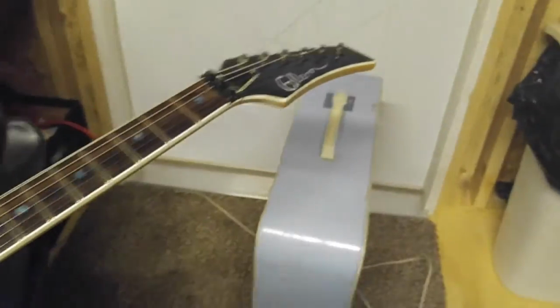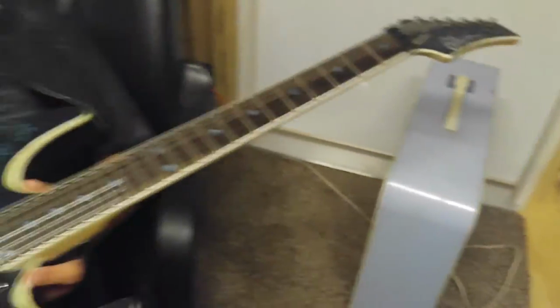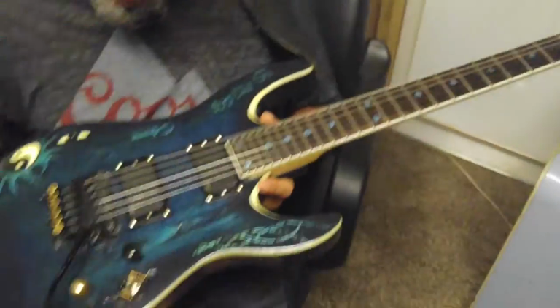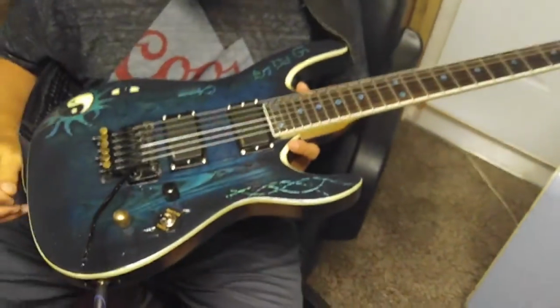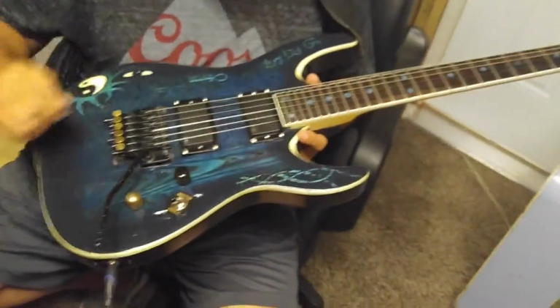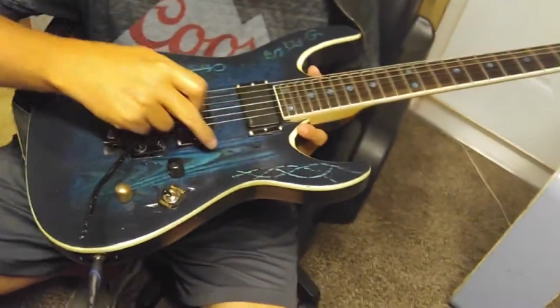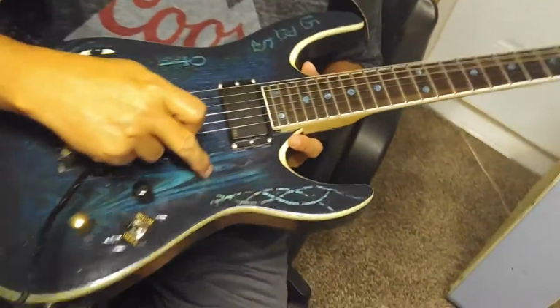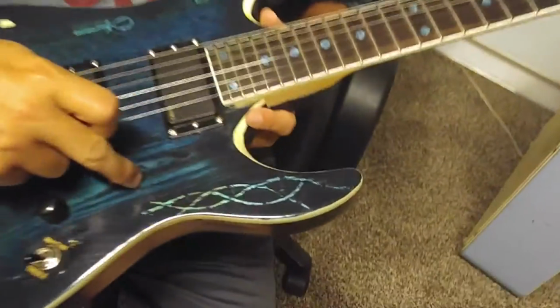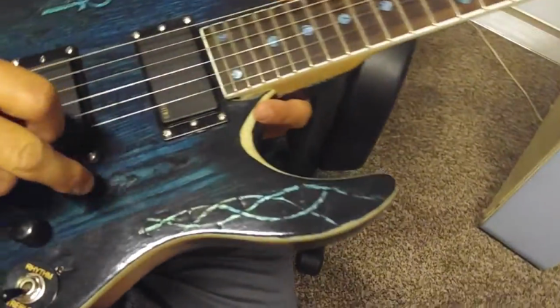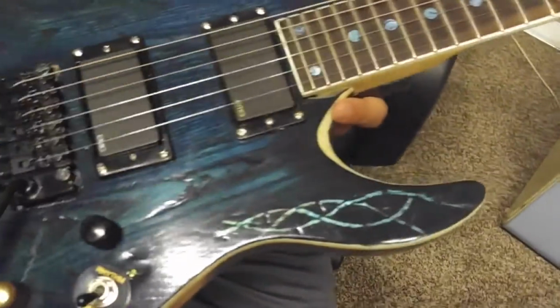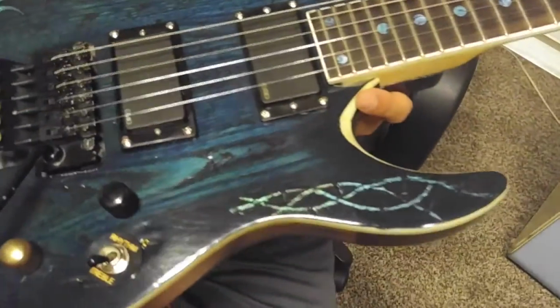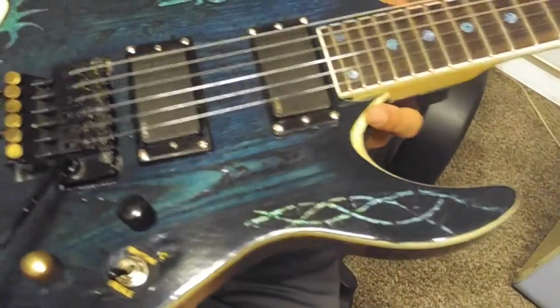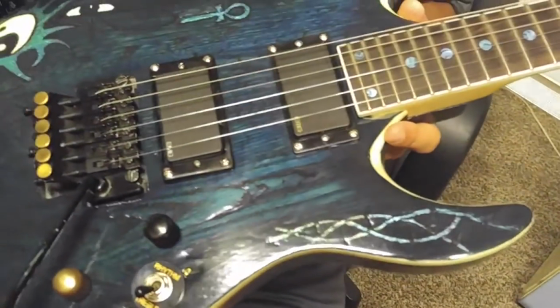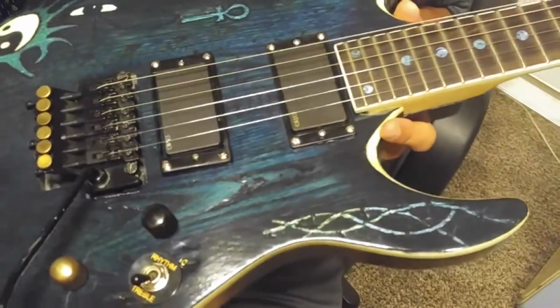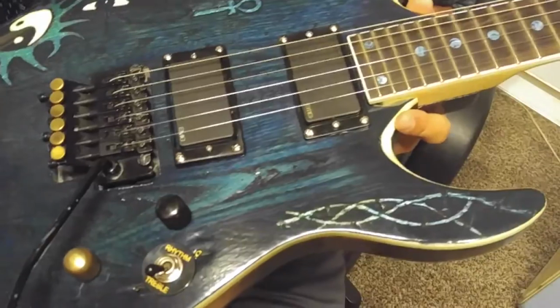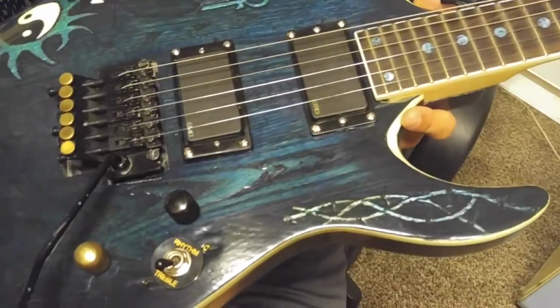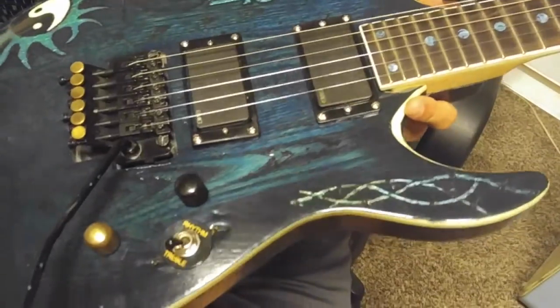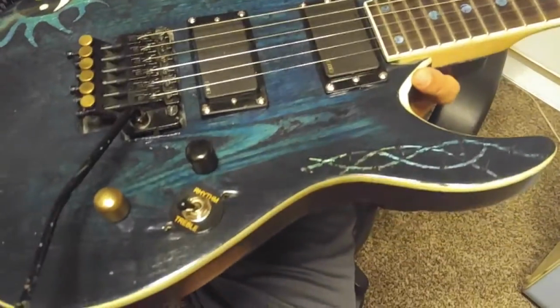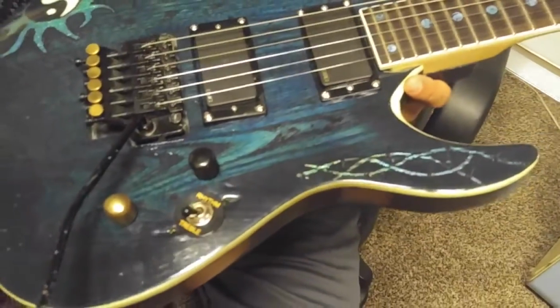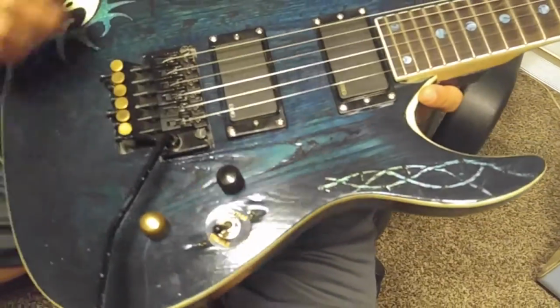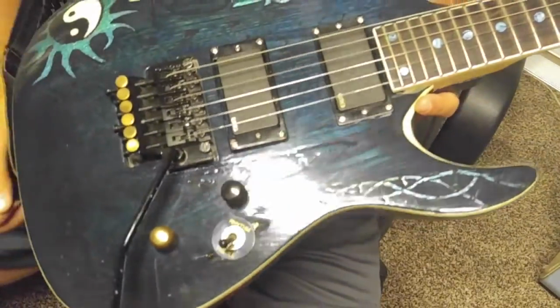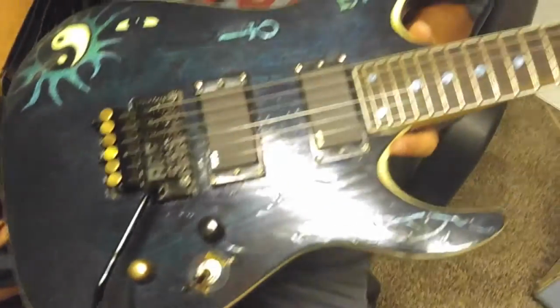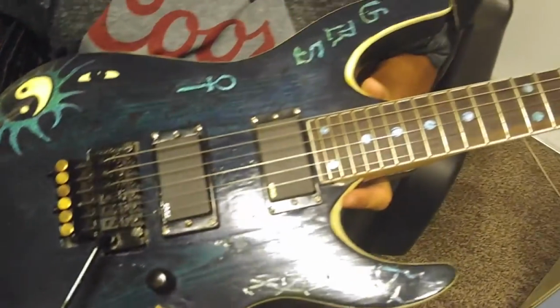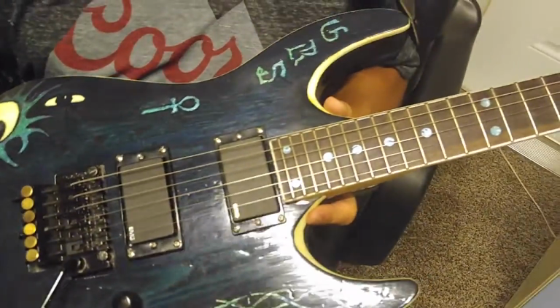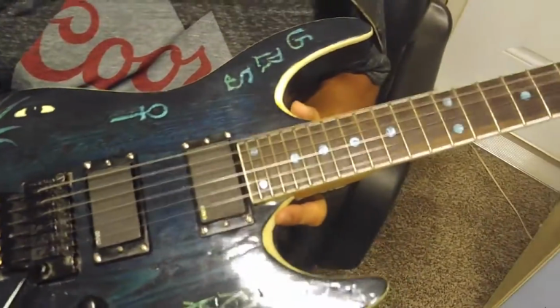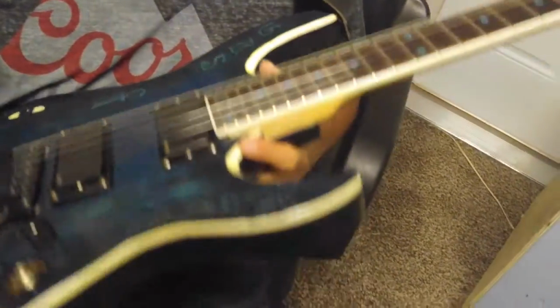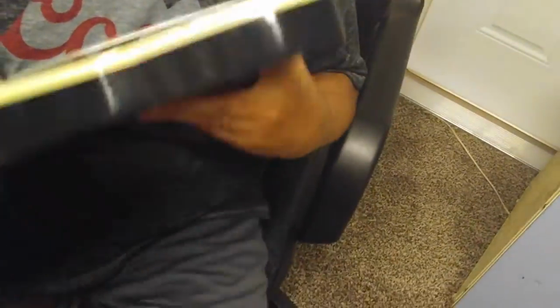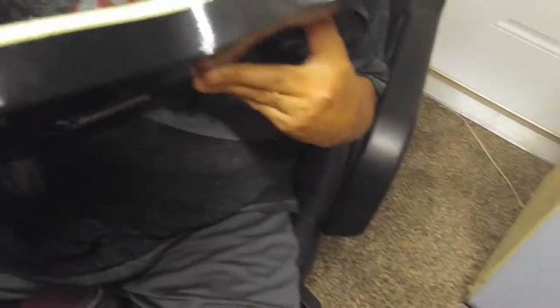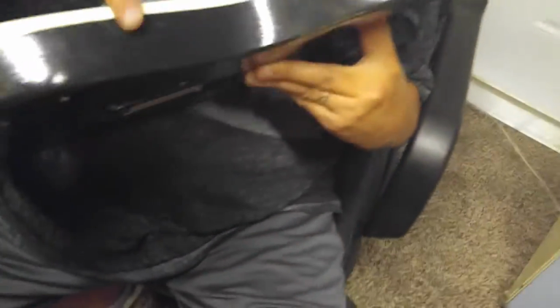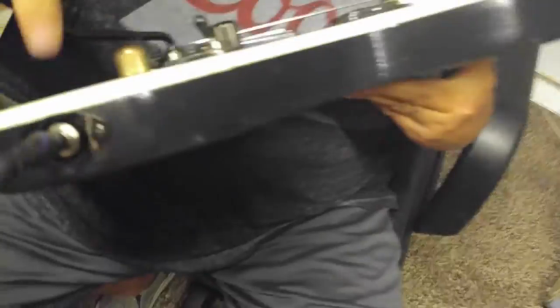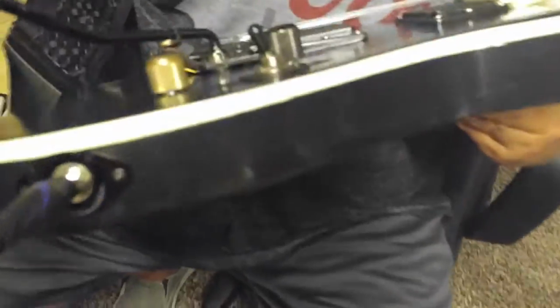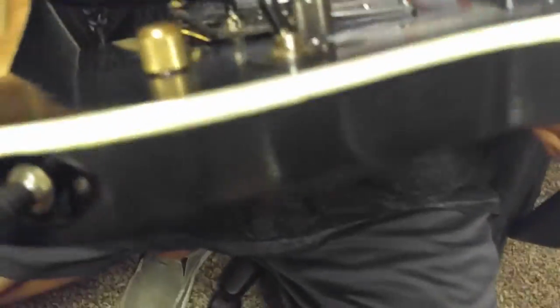Ended up doing a stain on it with ink — that's actually blue and black ink mixed together, stained all together. I actually painted on the binding.